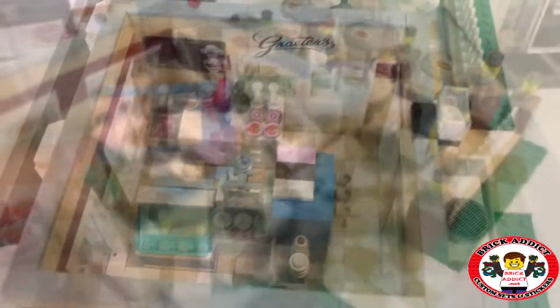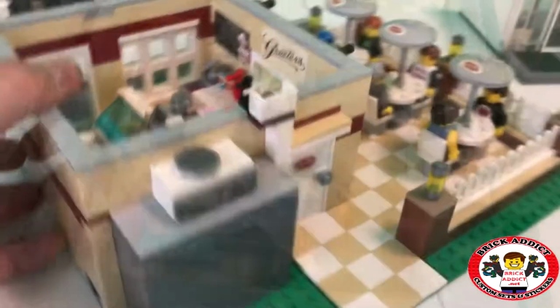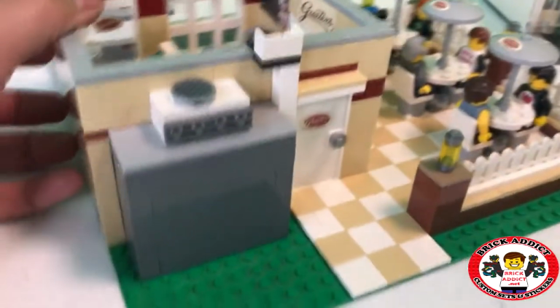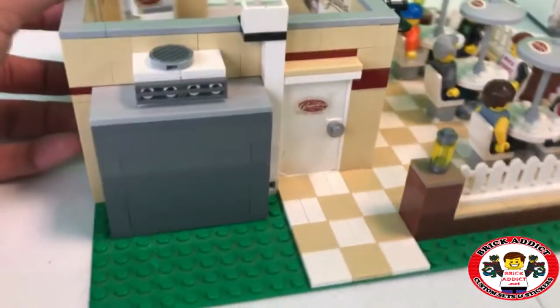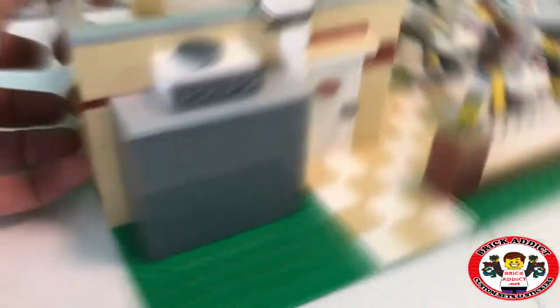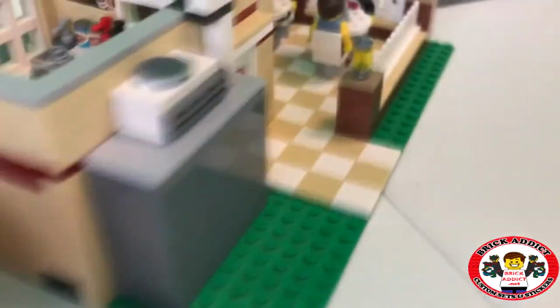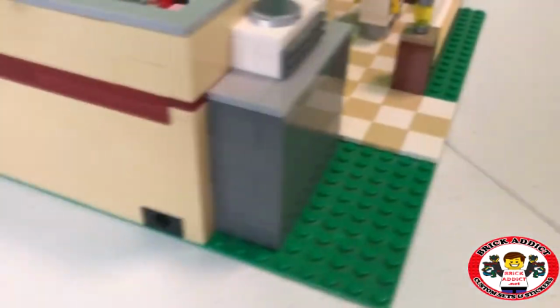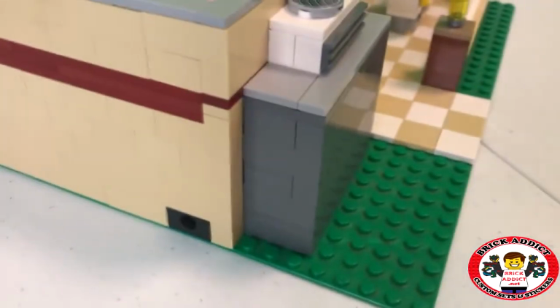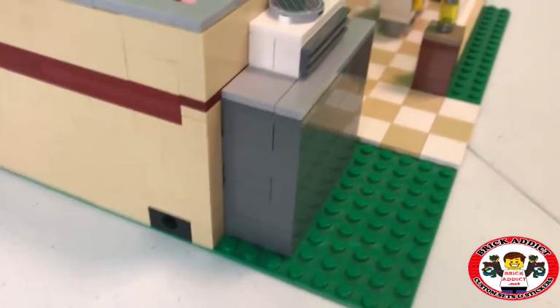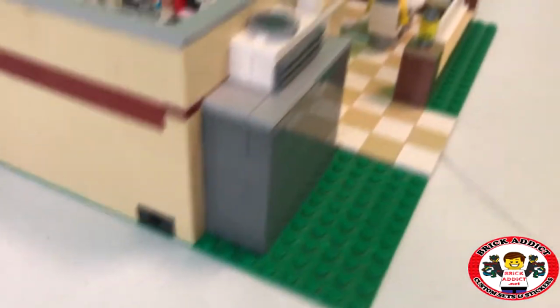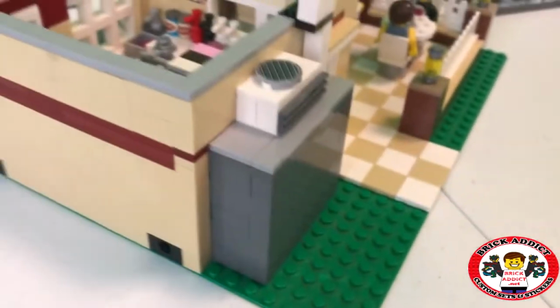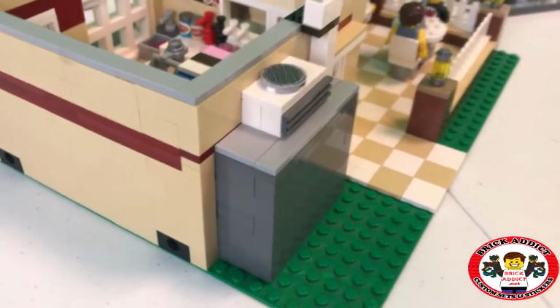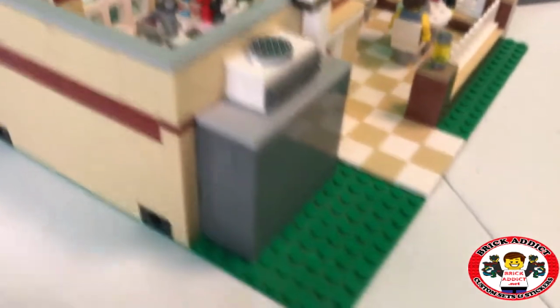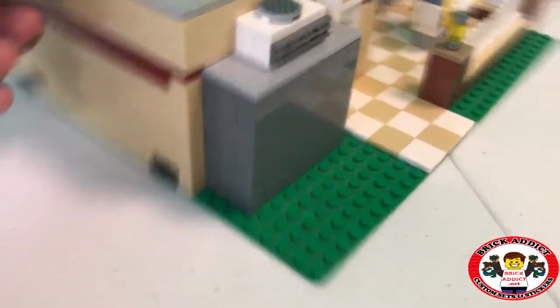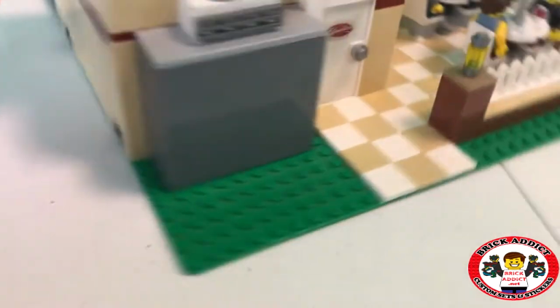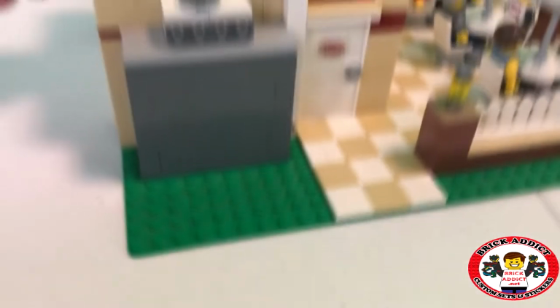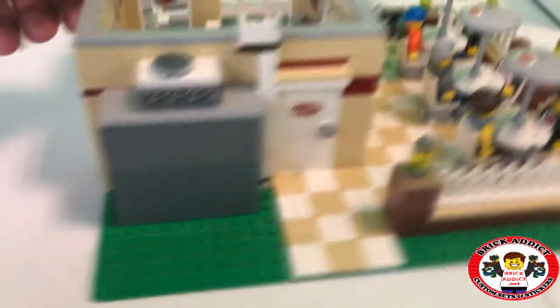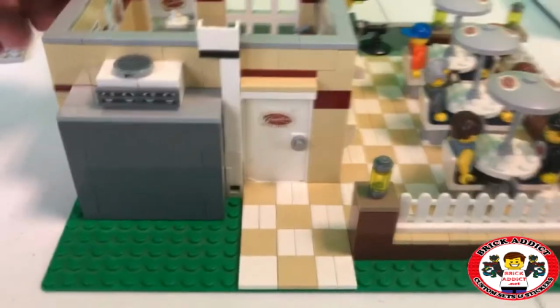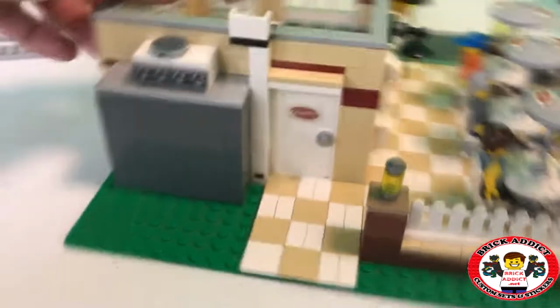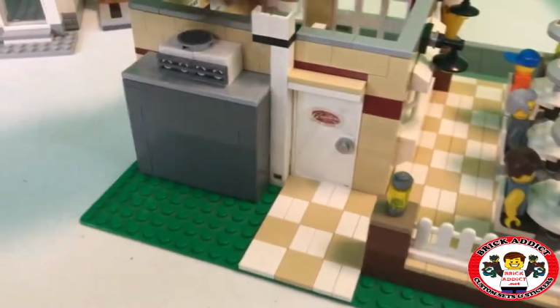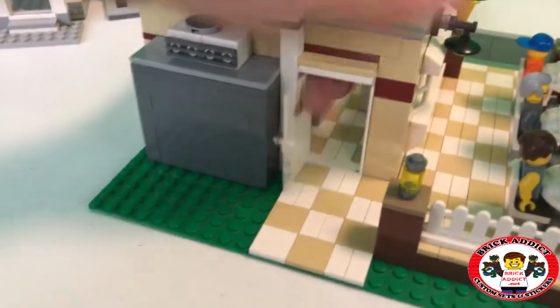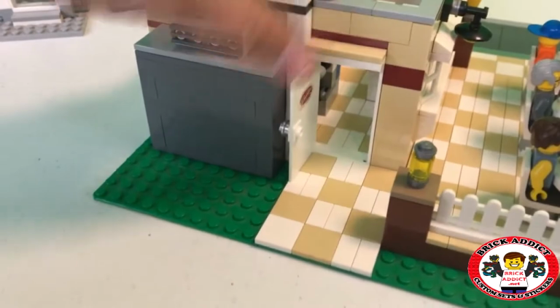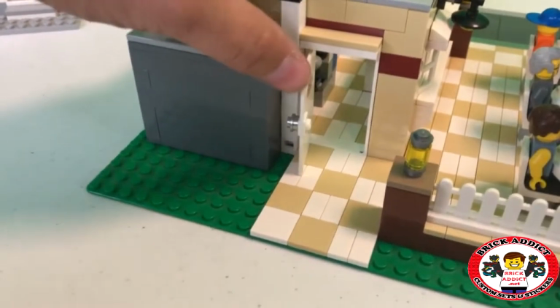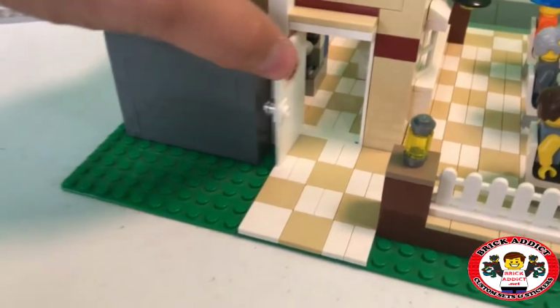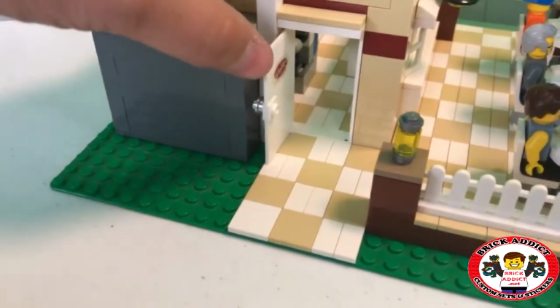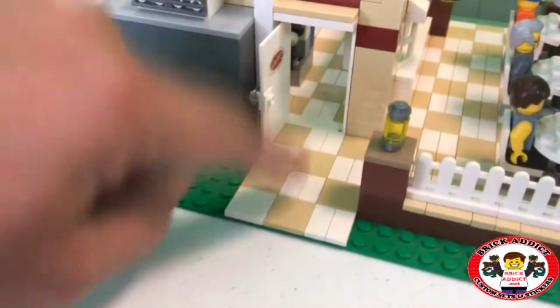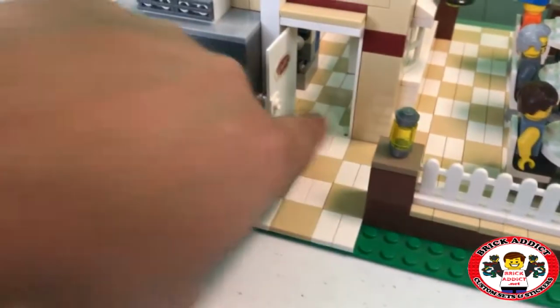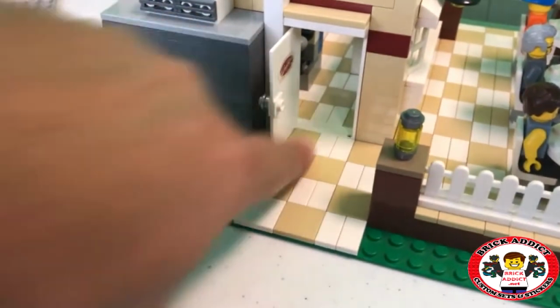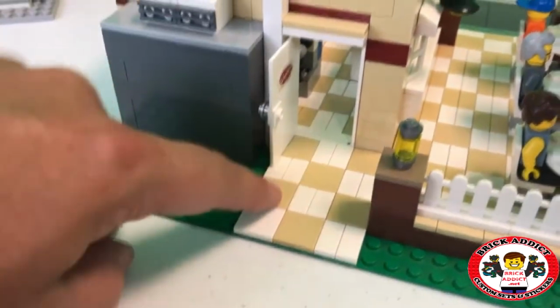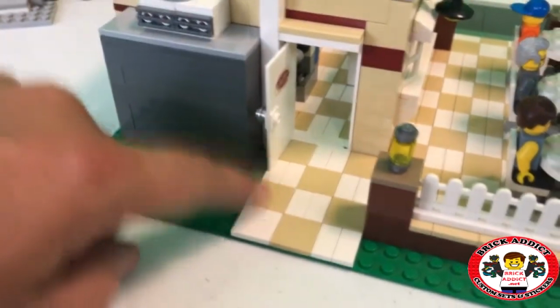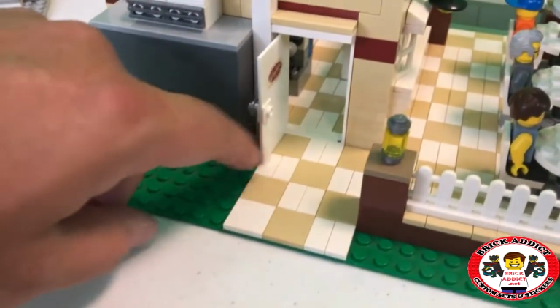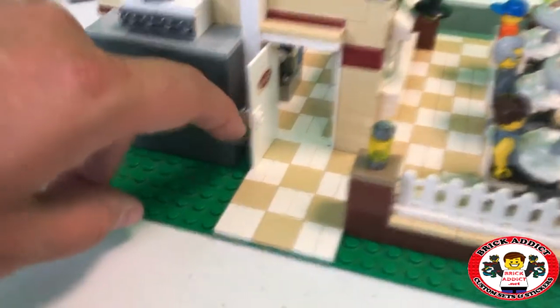Coming to the back, you can see just how big that freezer is — it's a pretty big freezer and it's got a whole lot of ice cream. Back door, same little color scheme continues outside.